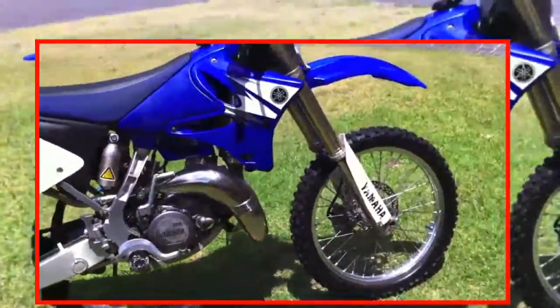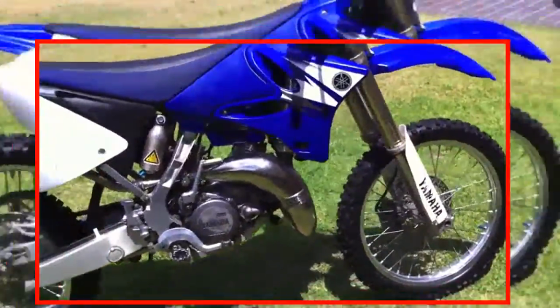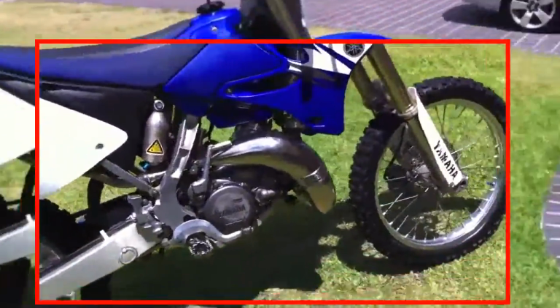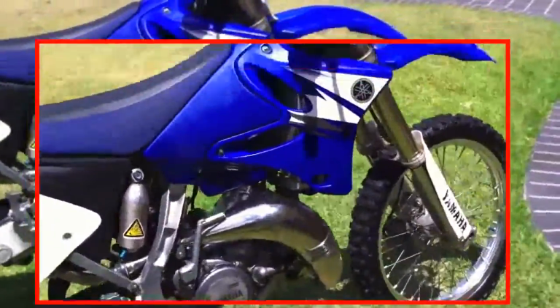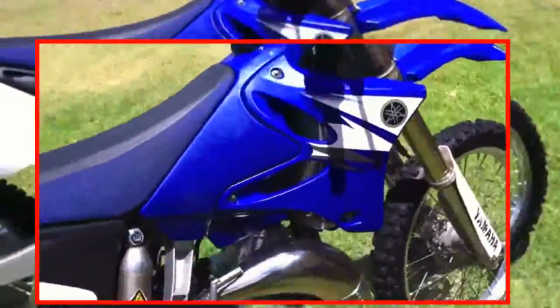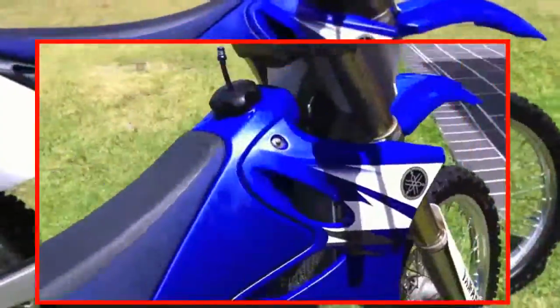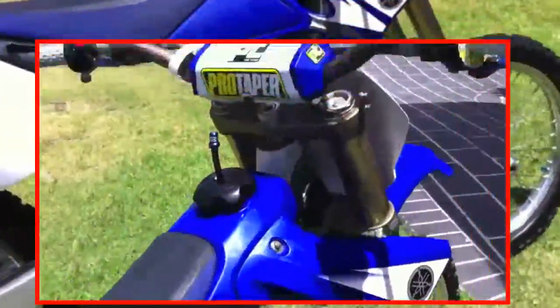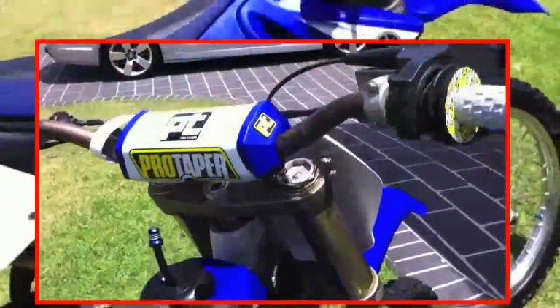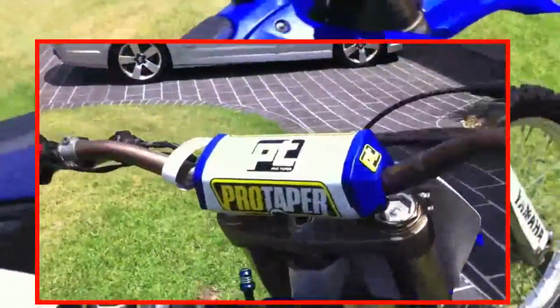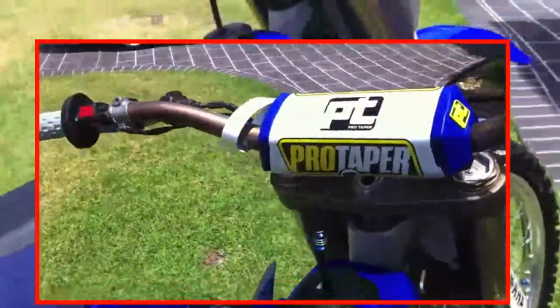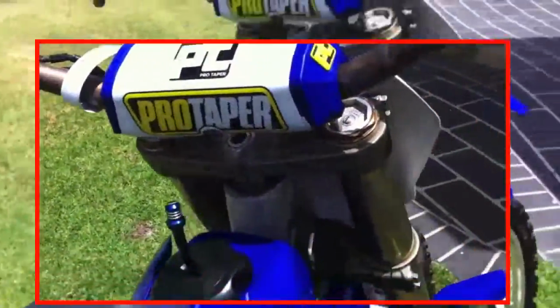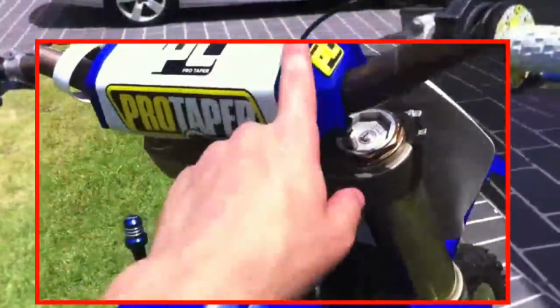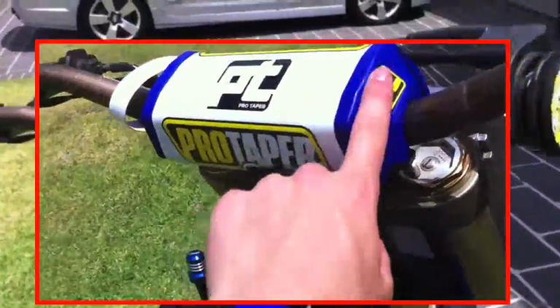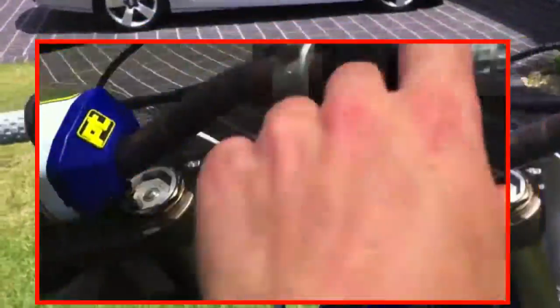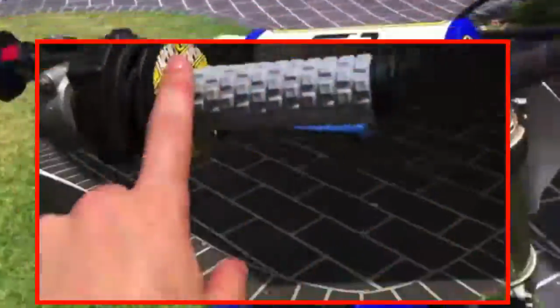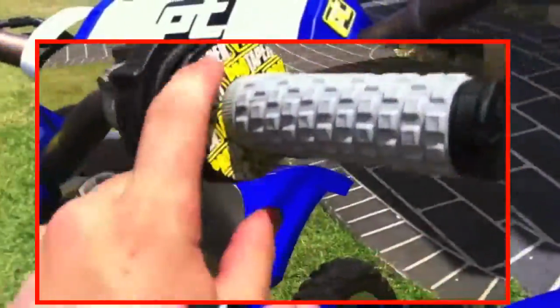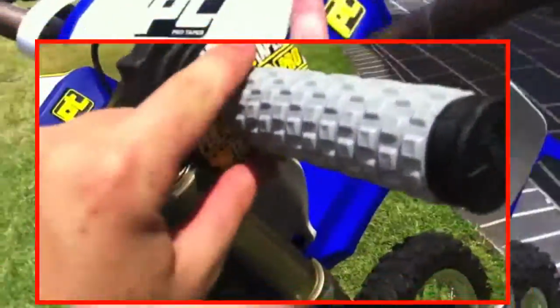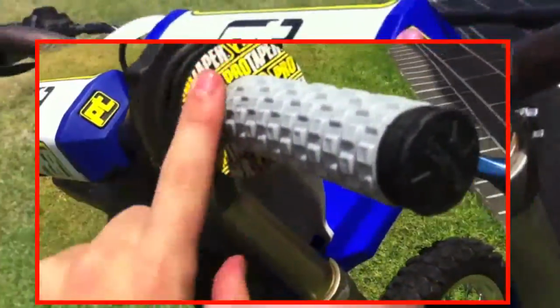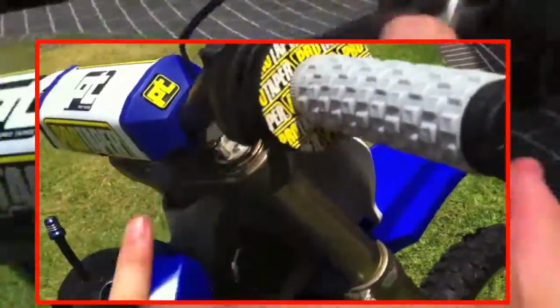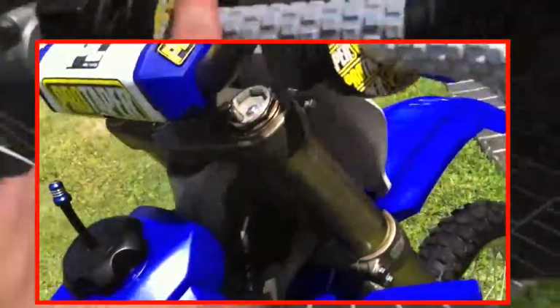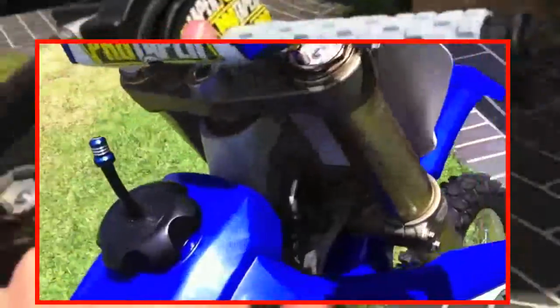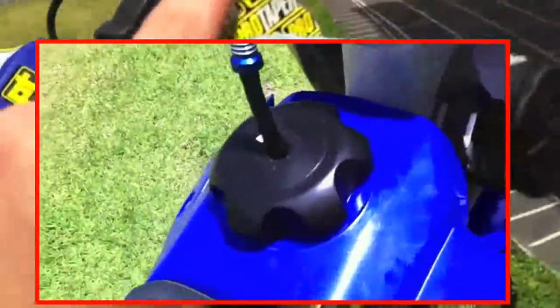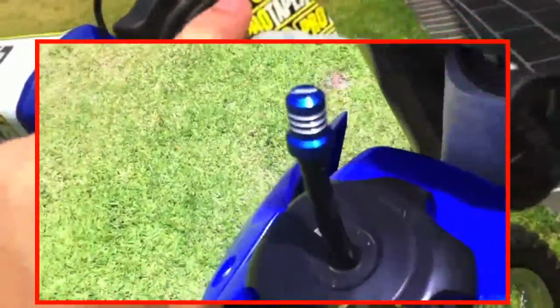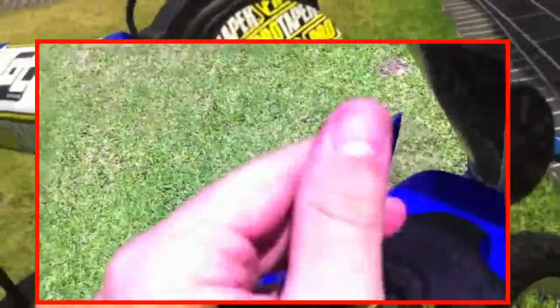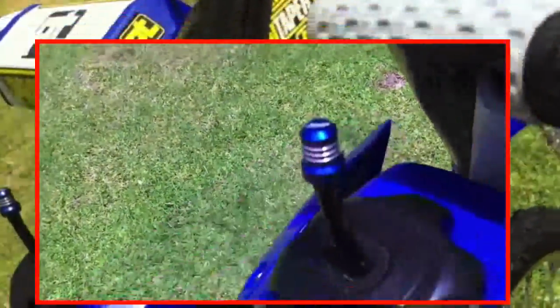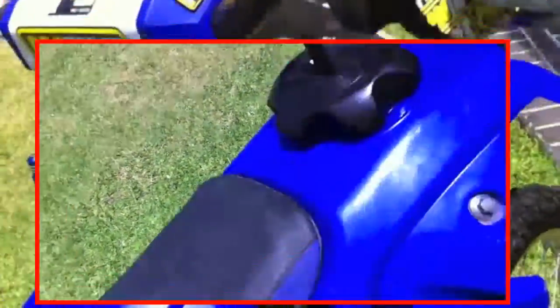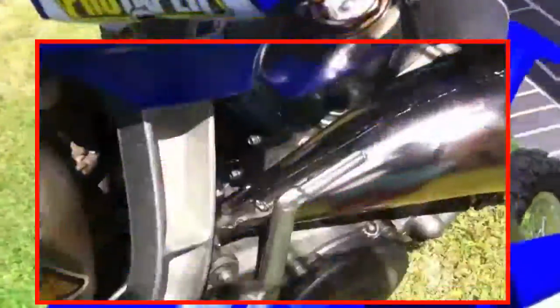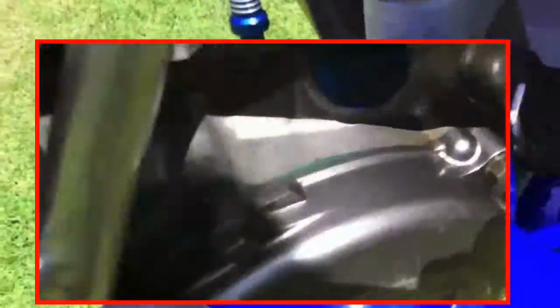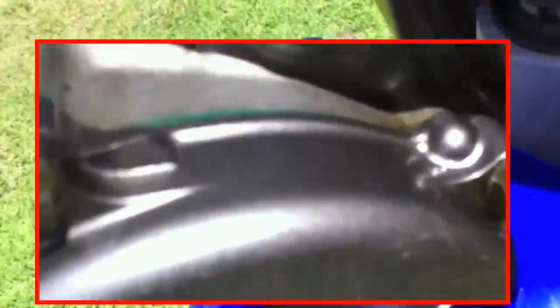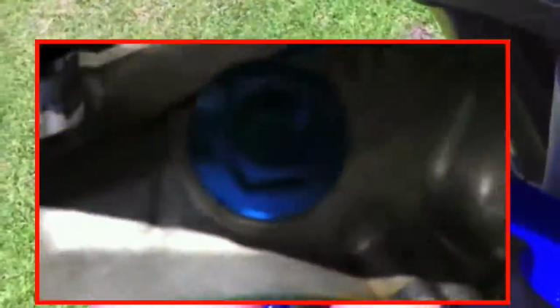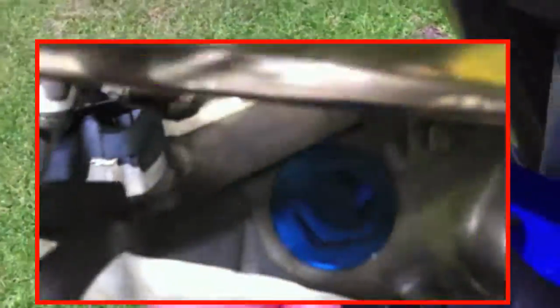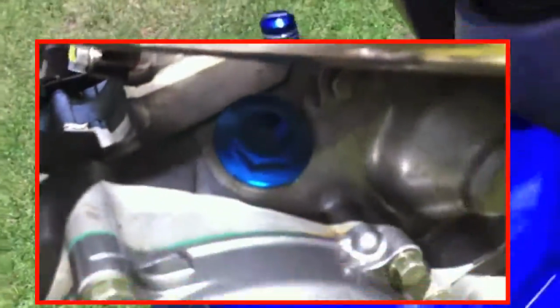So what it's got: it's got ProTac handlebars, I bought the new bar pad, grips, donuts, a bit of bling, and the oil cap as well.